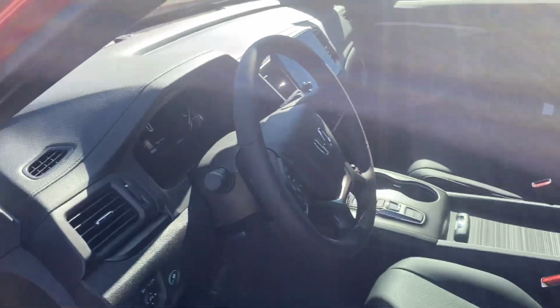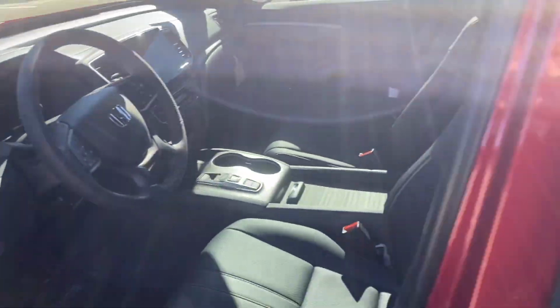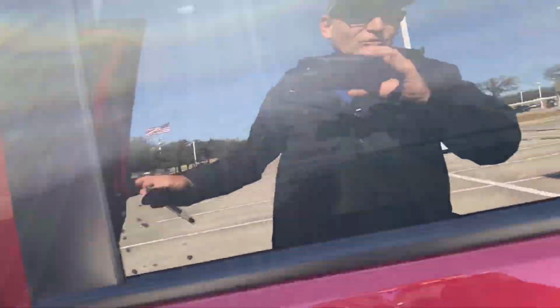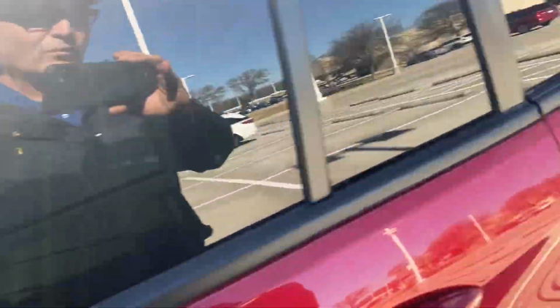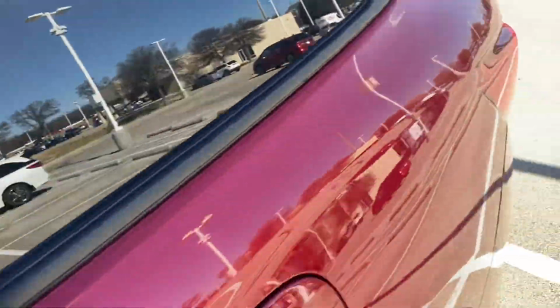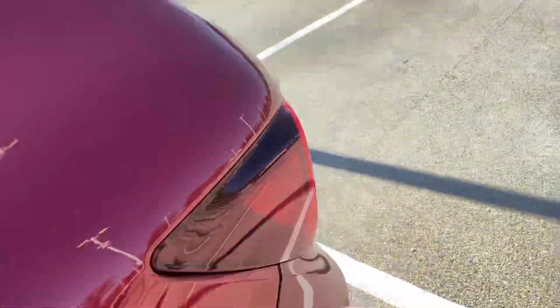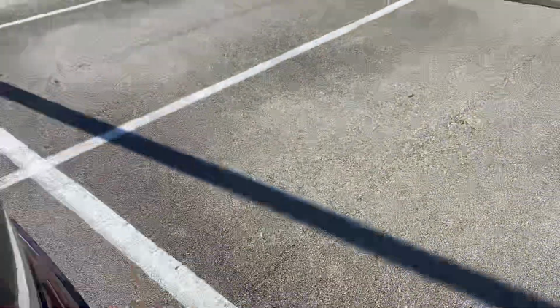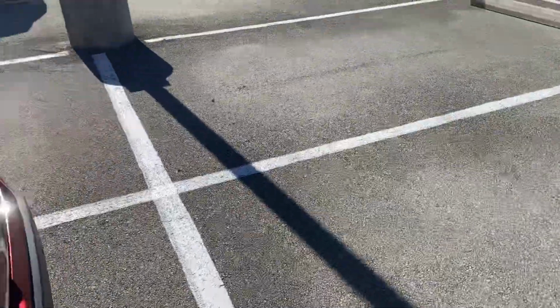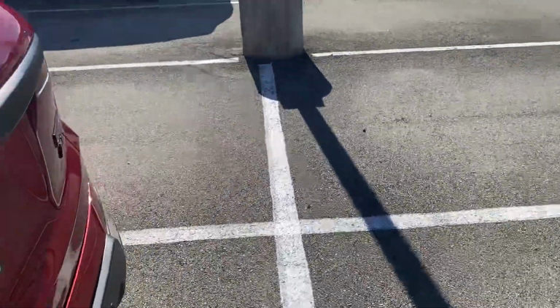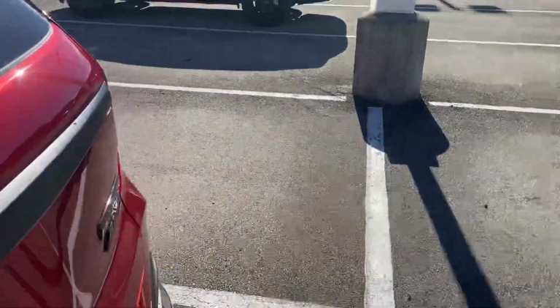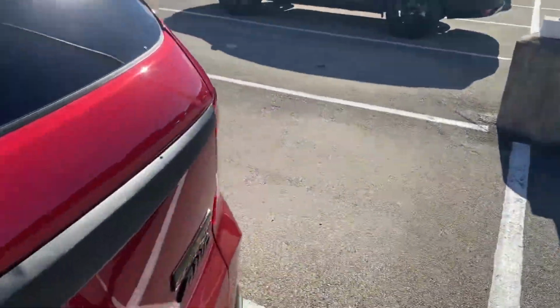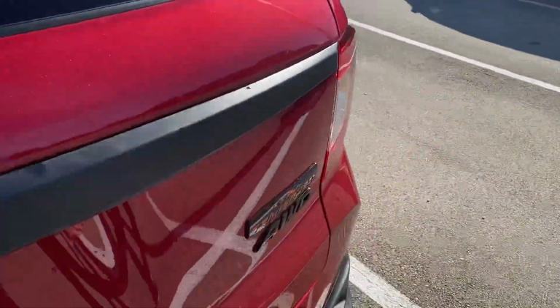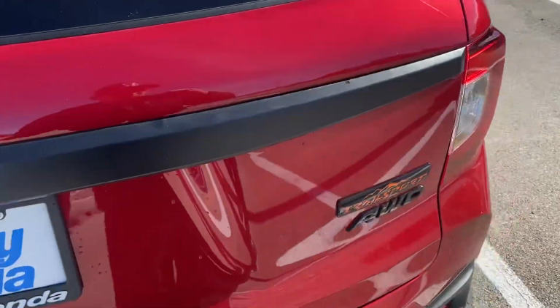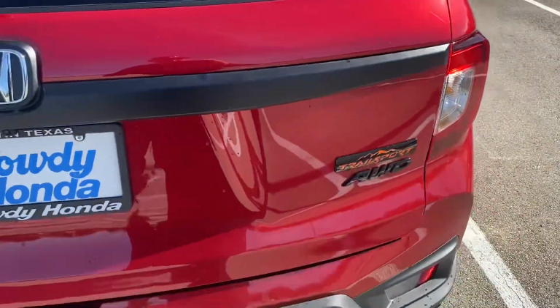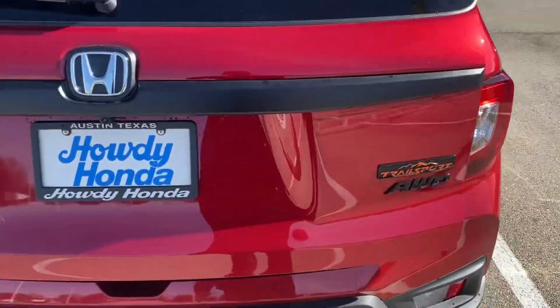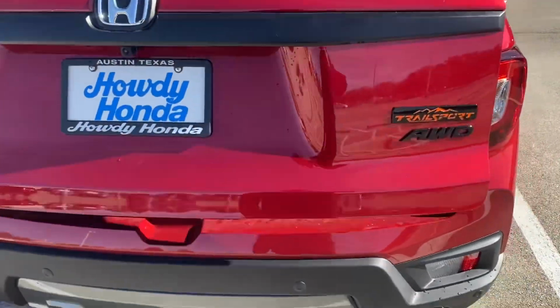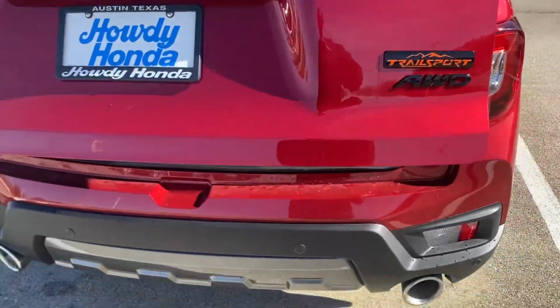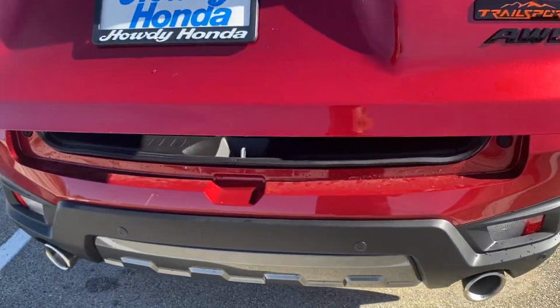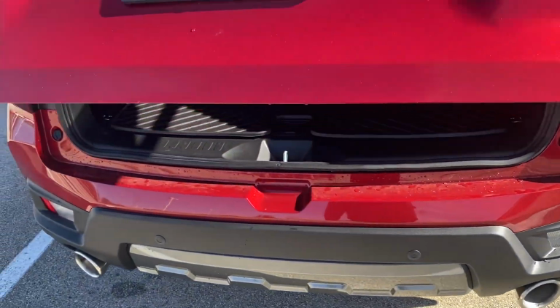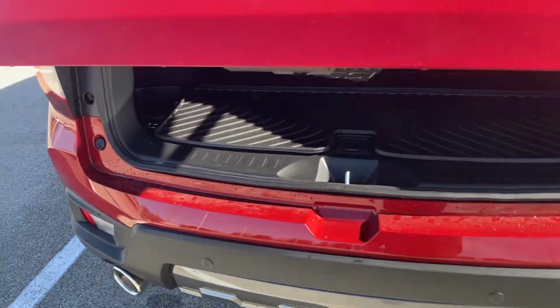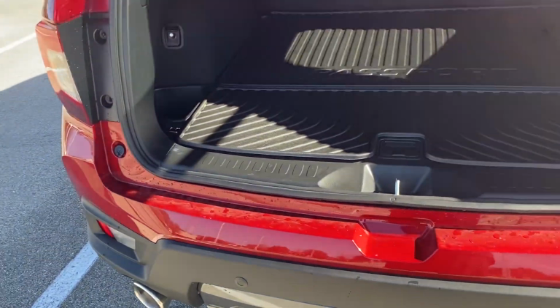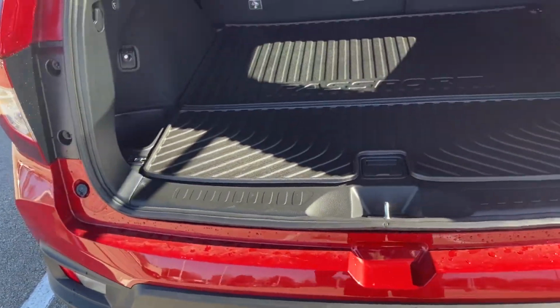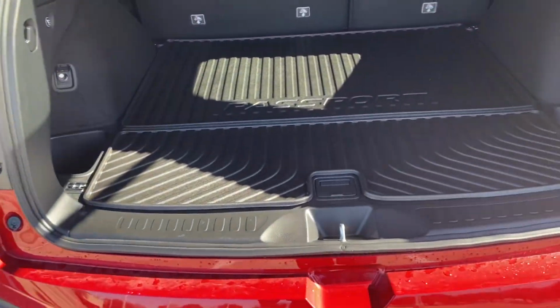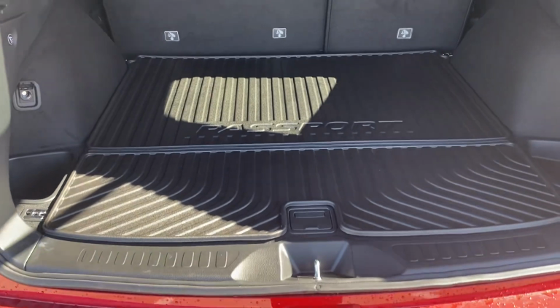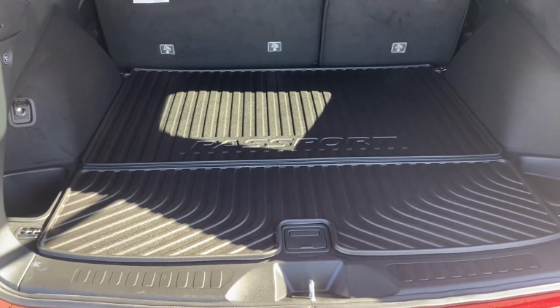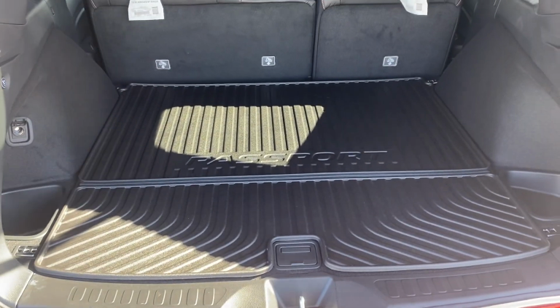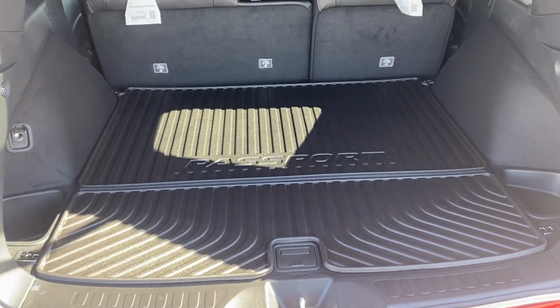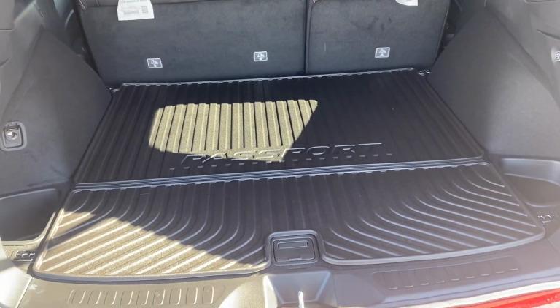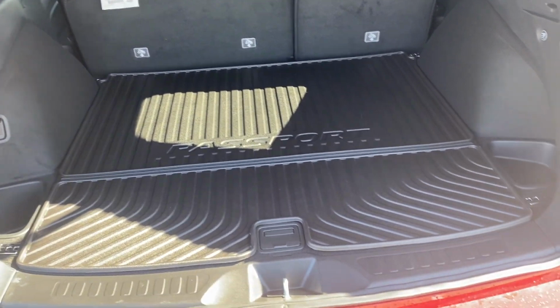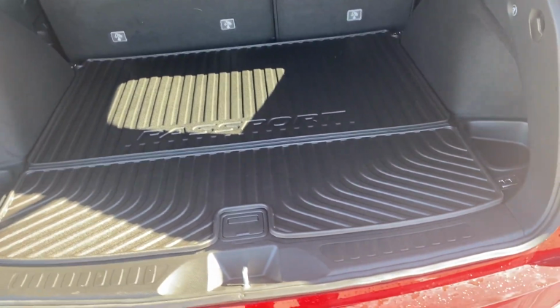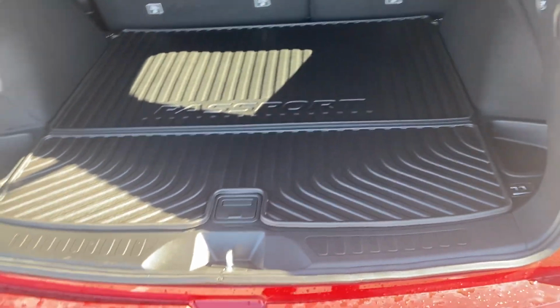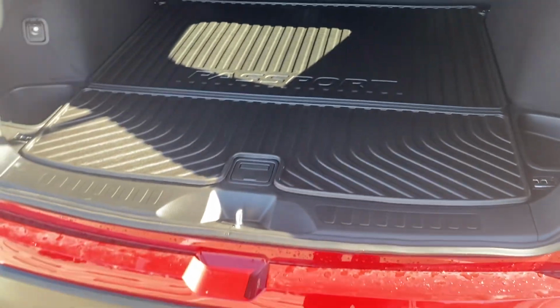I do look forward to getting something worked out for you. Over here in the back we also have the accessory tray and then, like I say, the all-weather protection in the car.